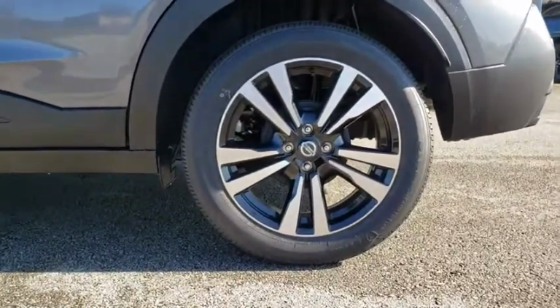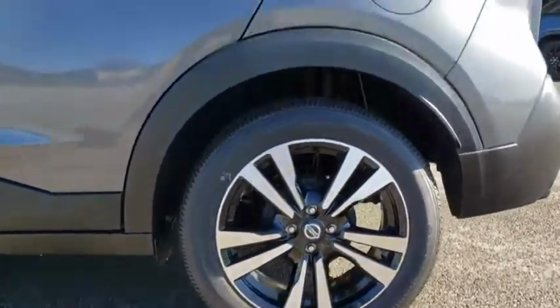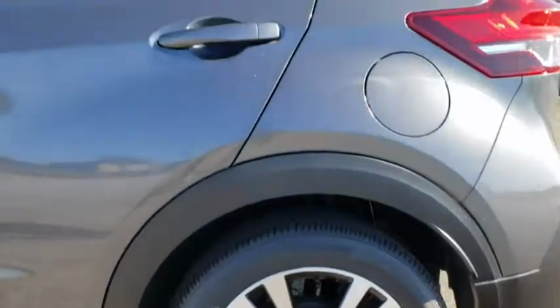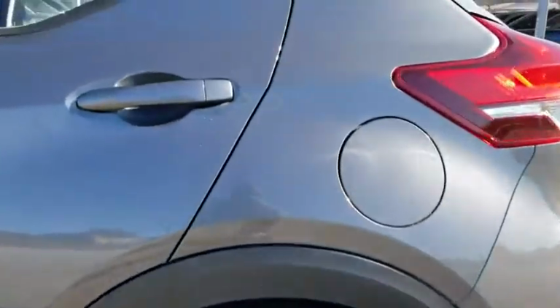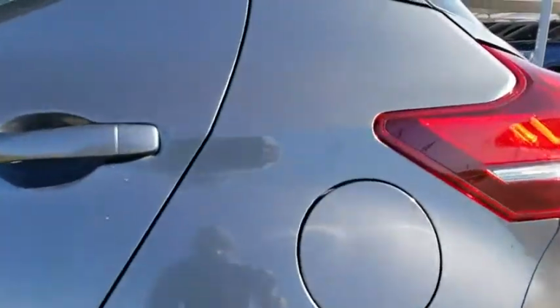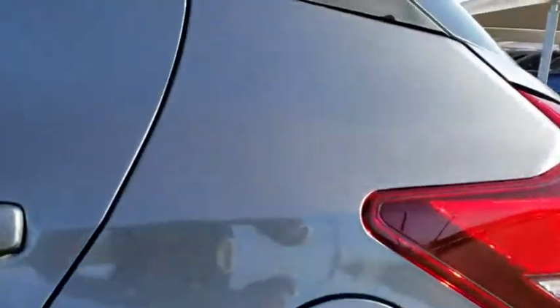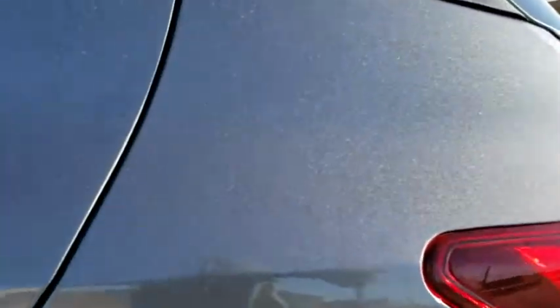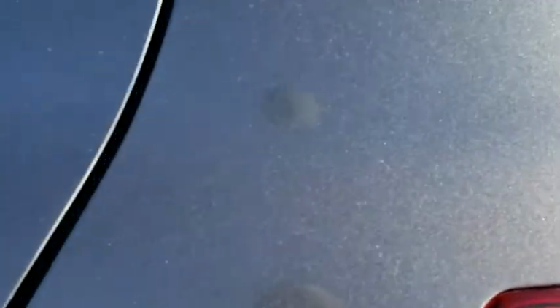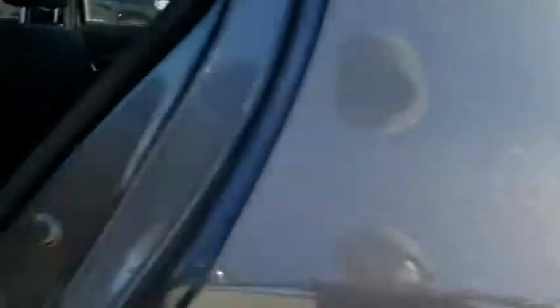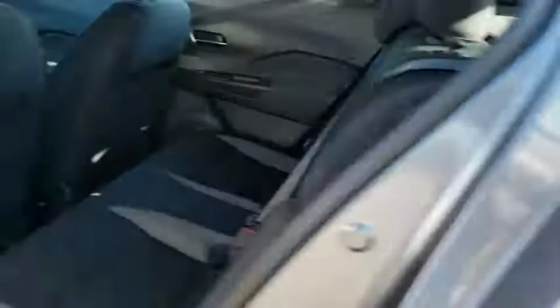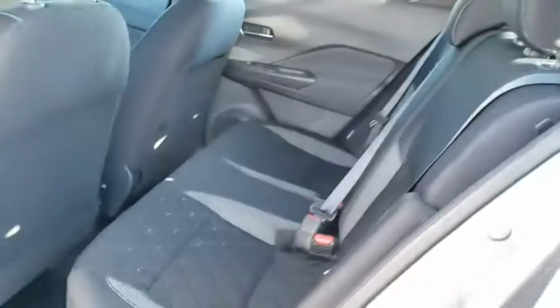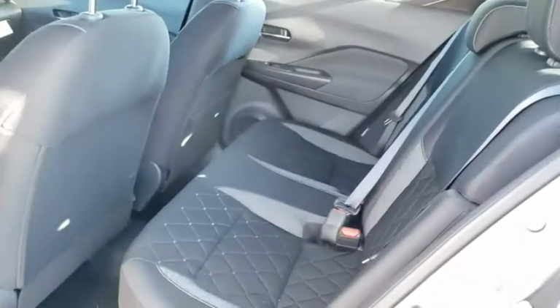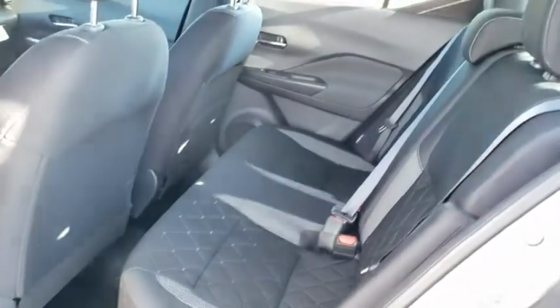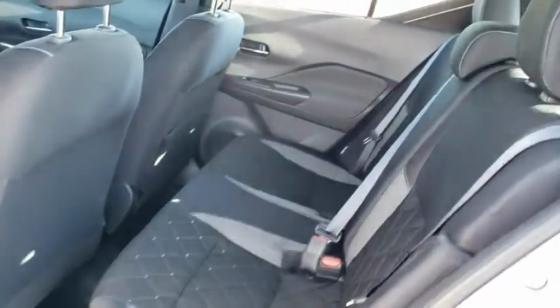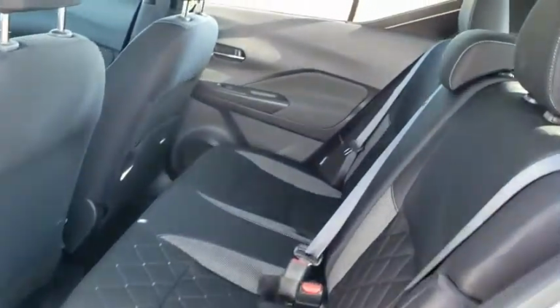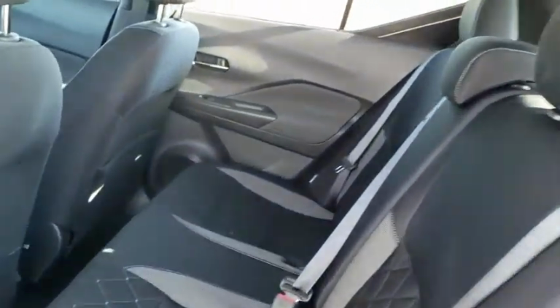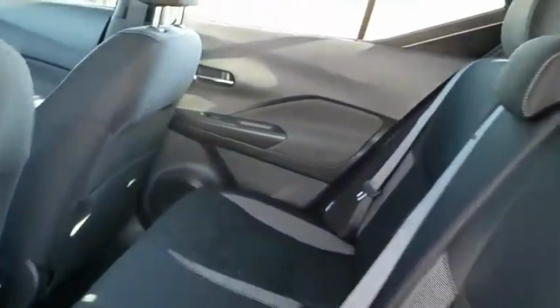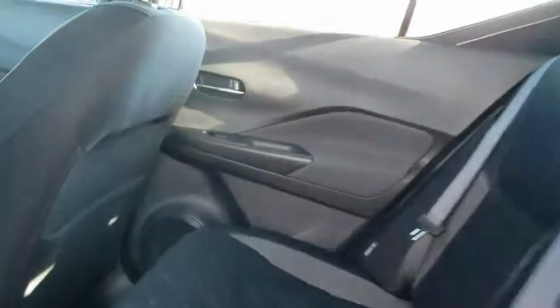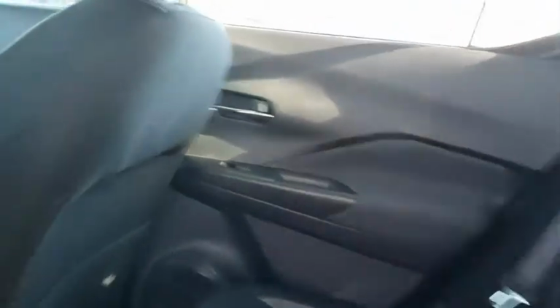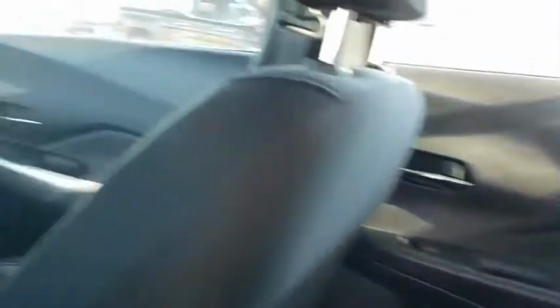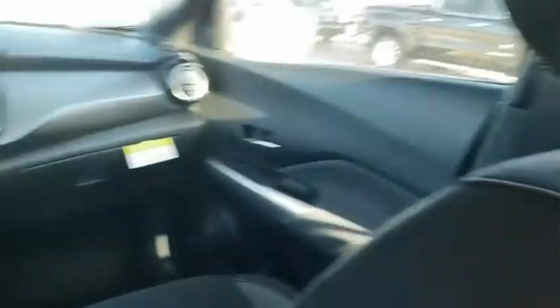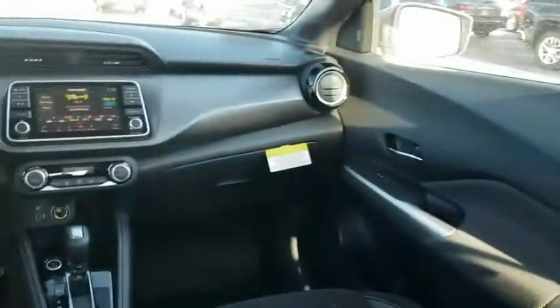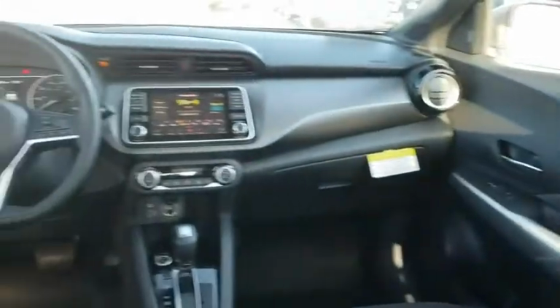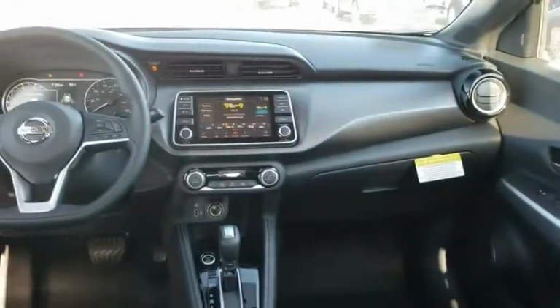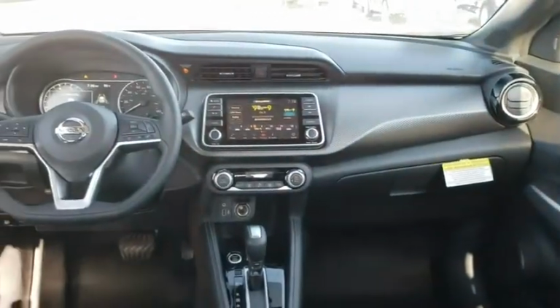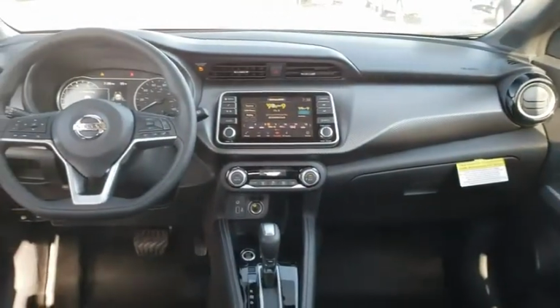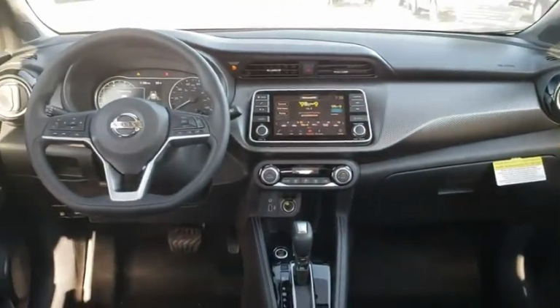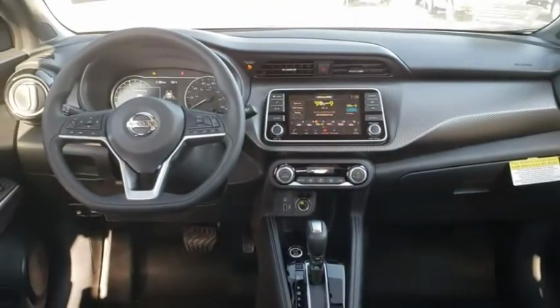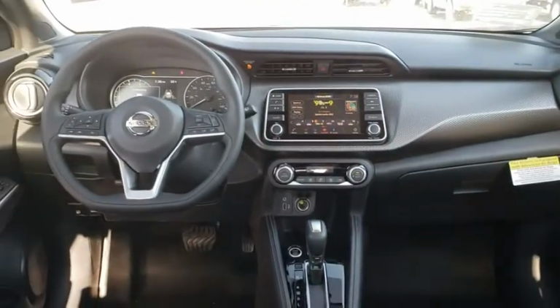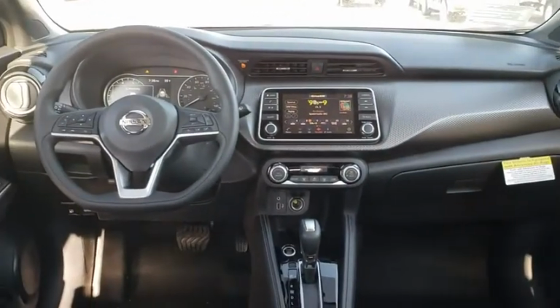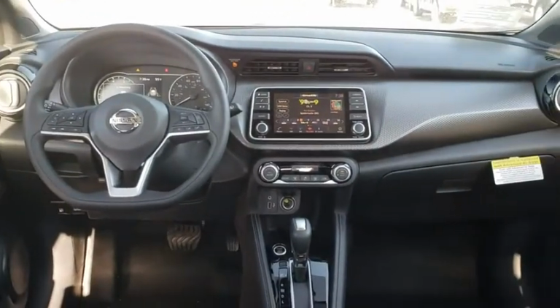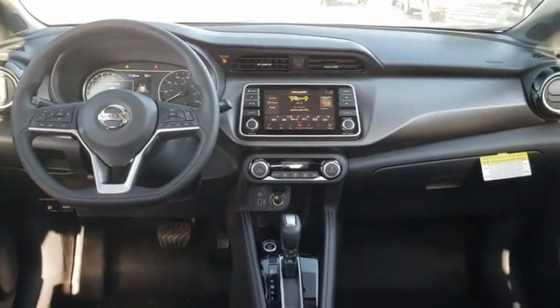Power steering, adjustable steering wheel, aluminum wheels, keyless start, cruise control, AM FM stereo radio, rear defrost, climate control, front wheel drive, power door locks.